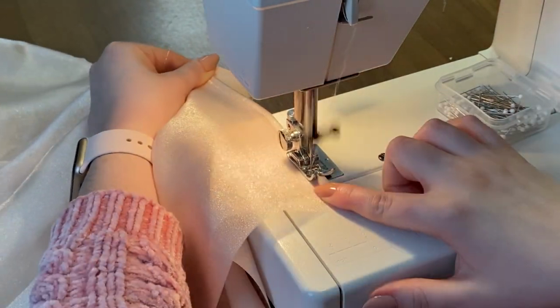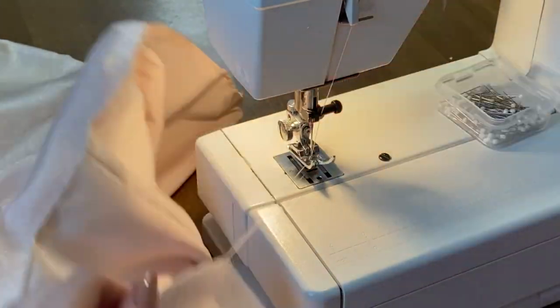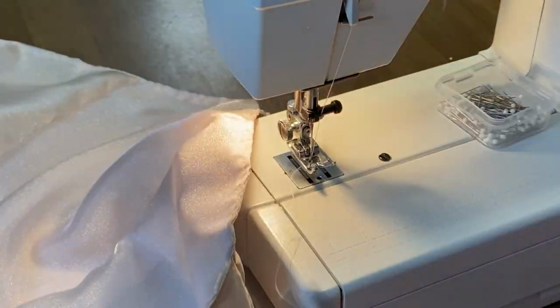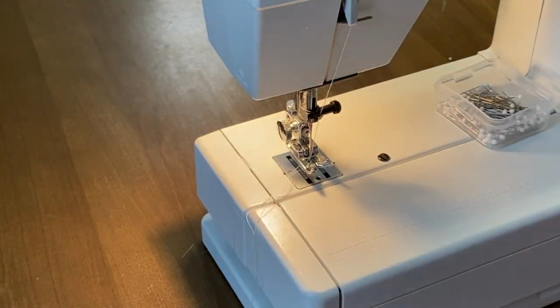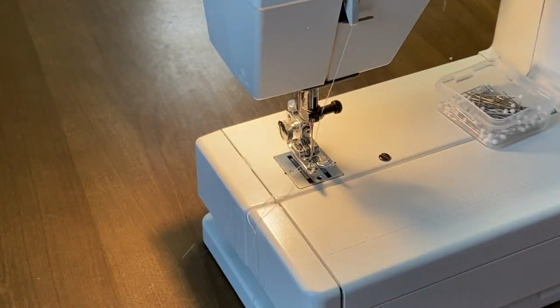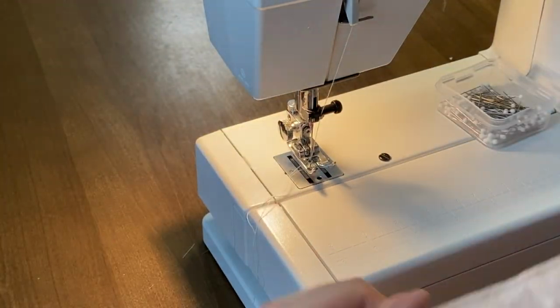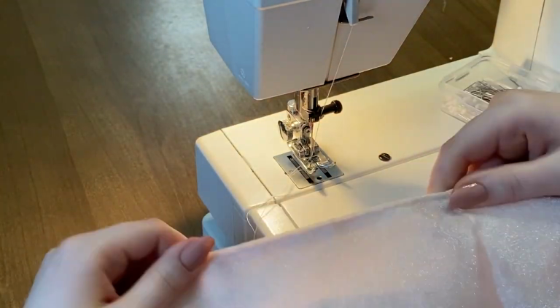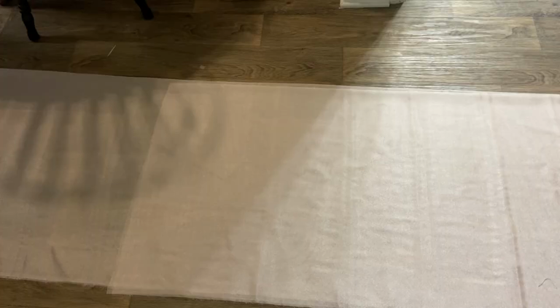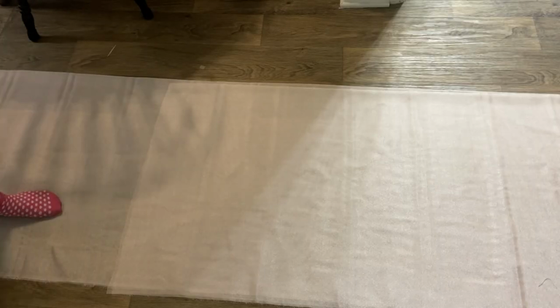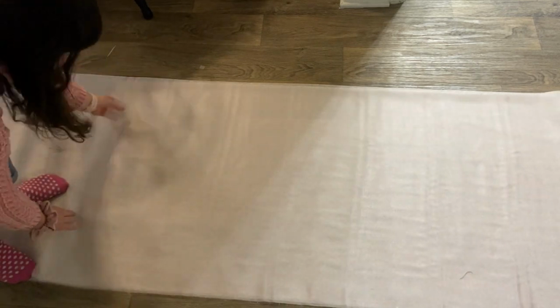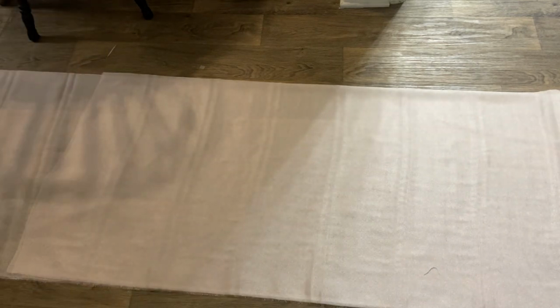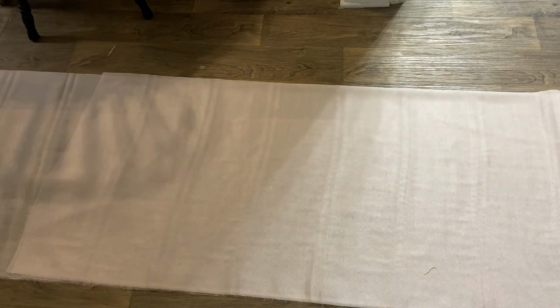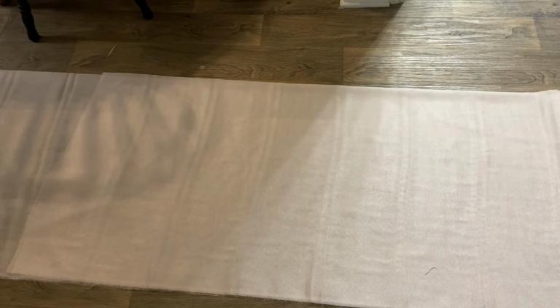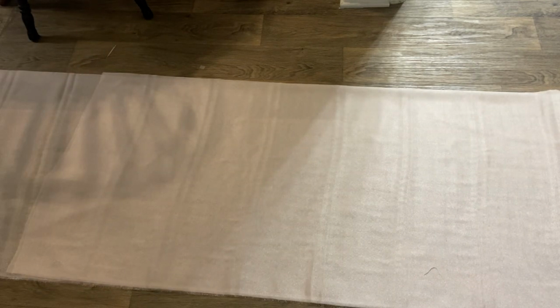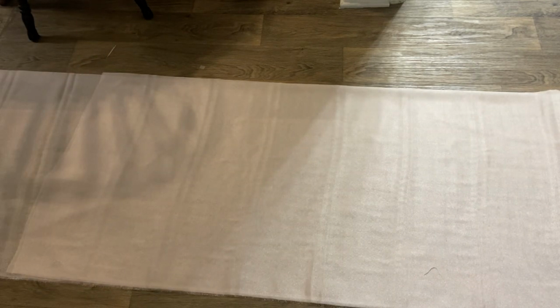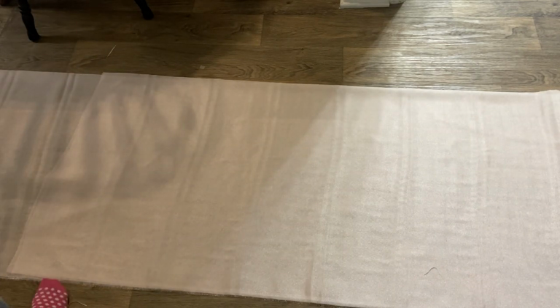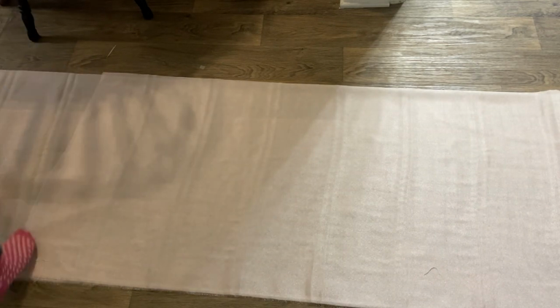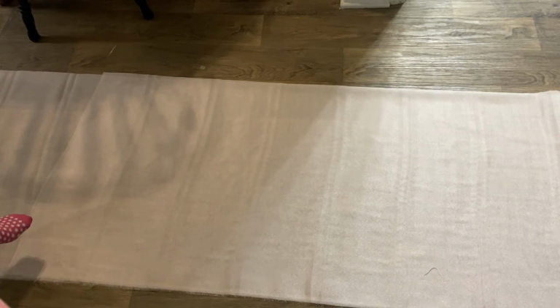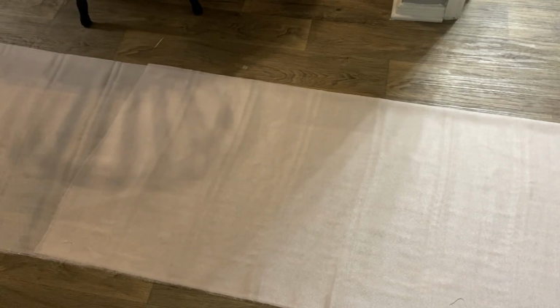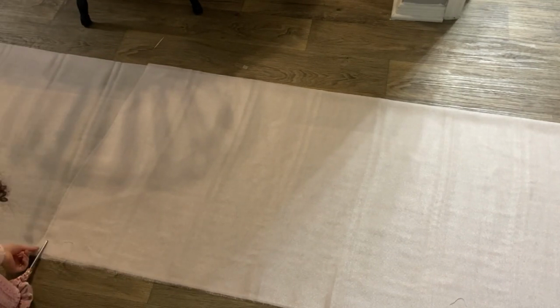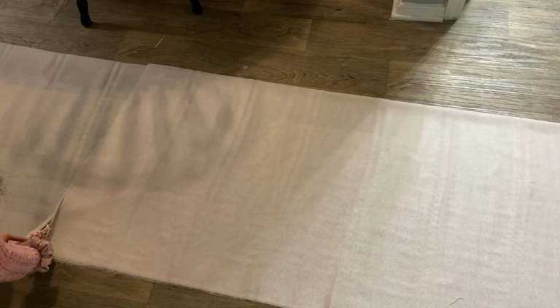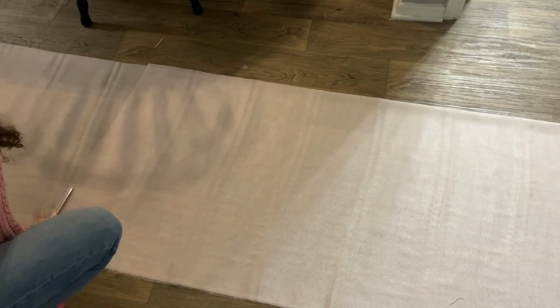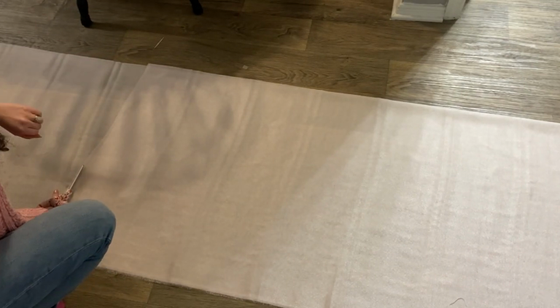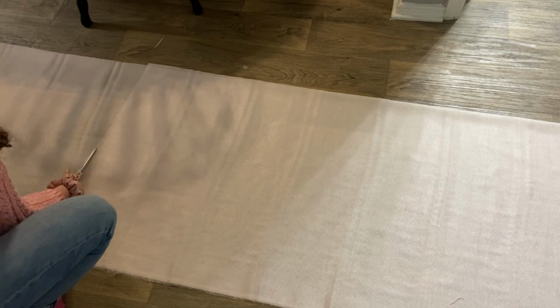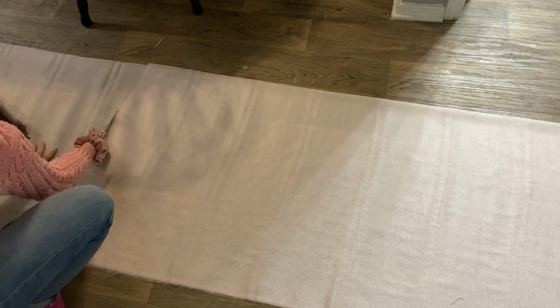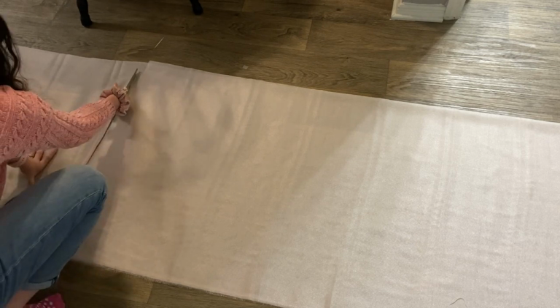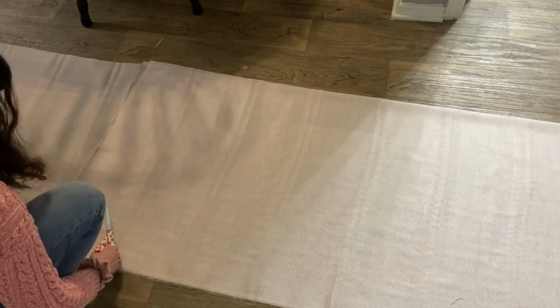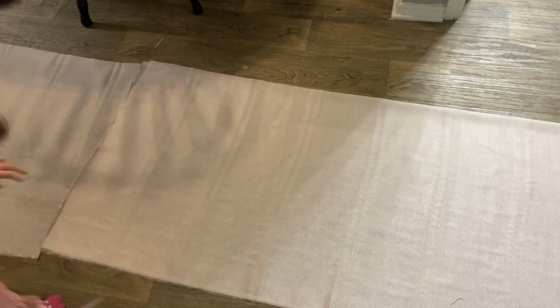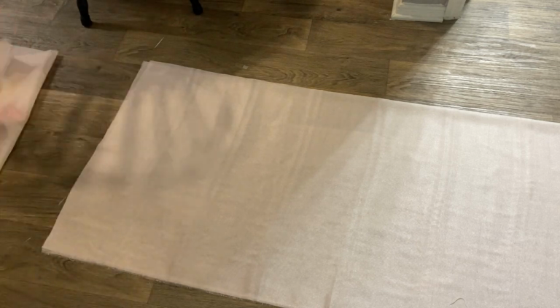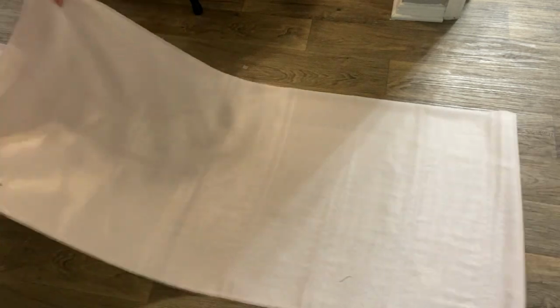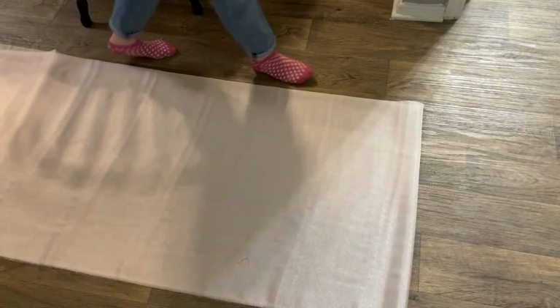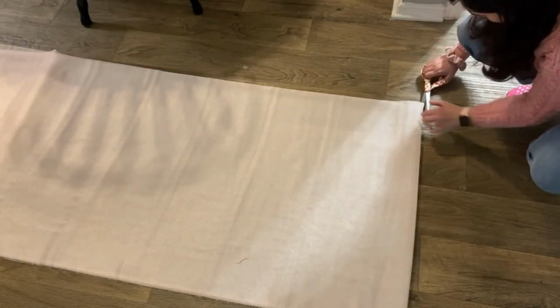Do make sure it is a perfect fit on you, because after this point it's very hard to adjust the fit. Make sure it fits really nice.